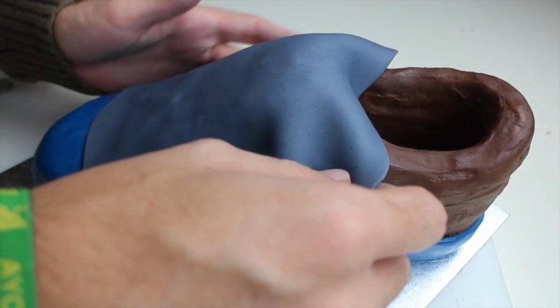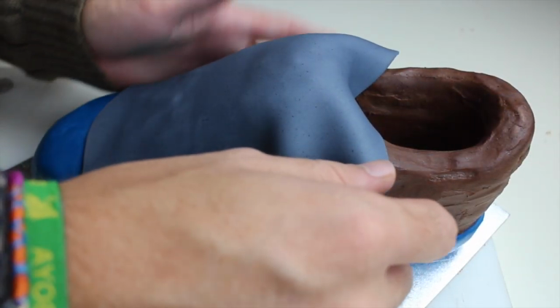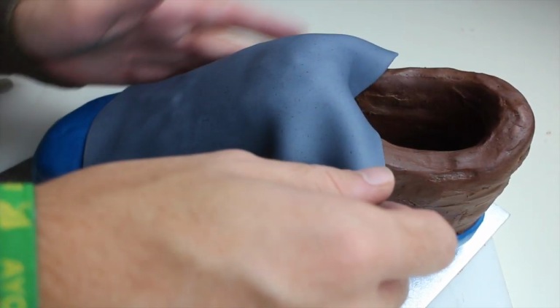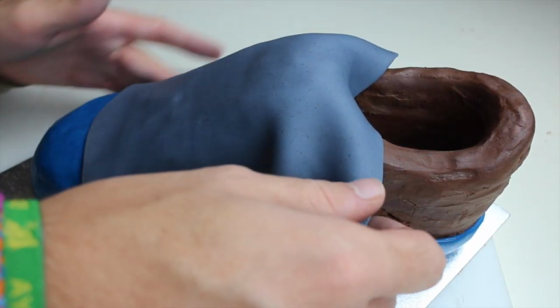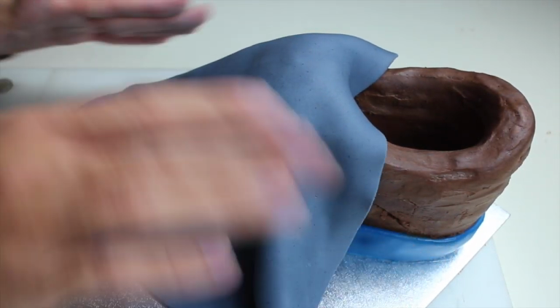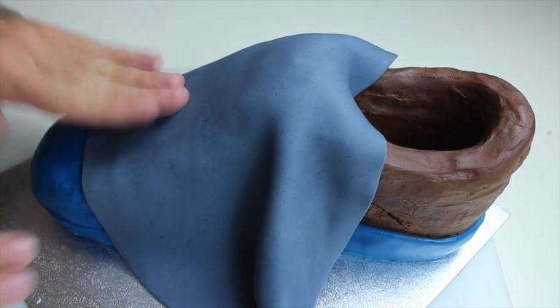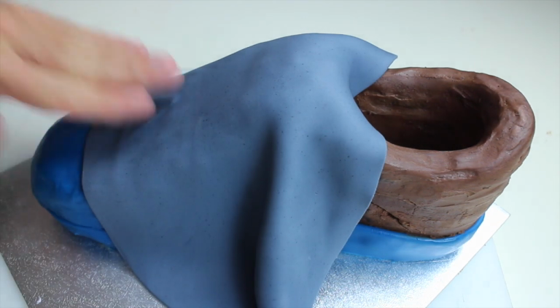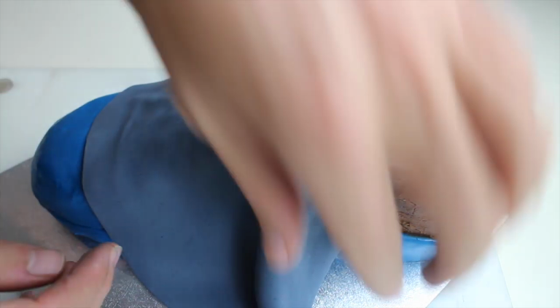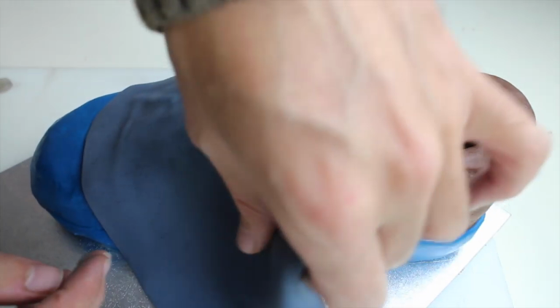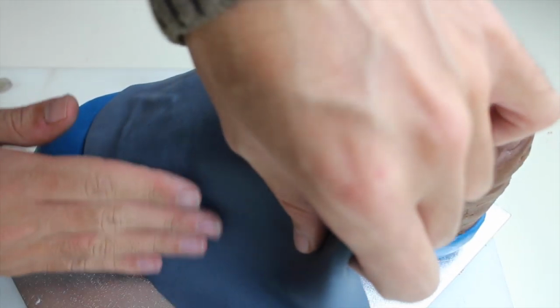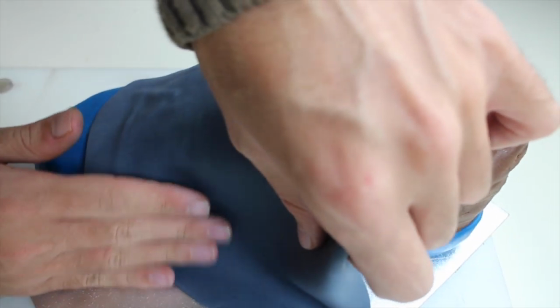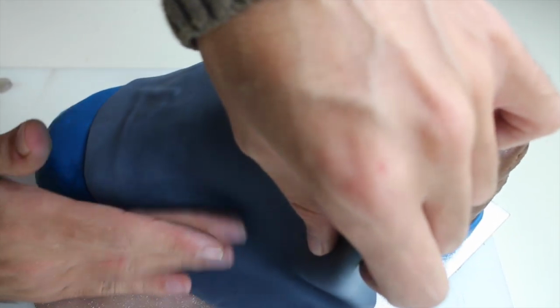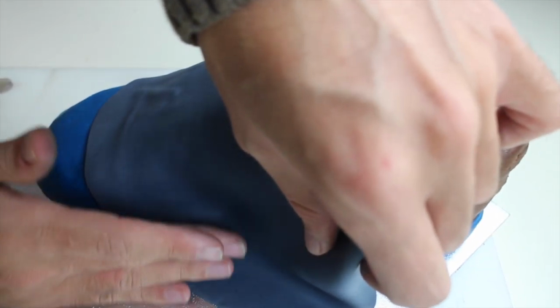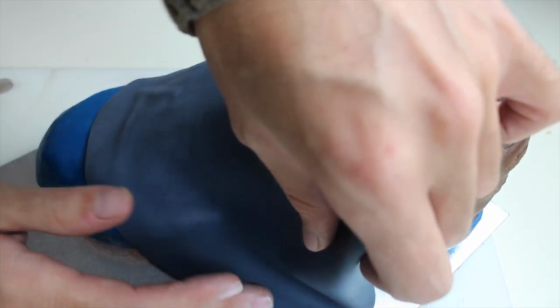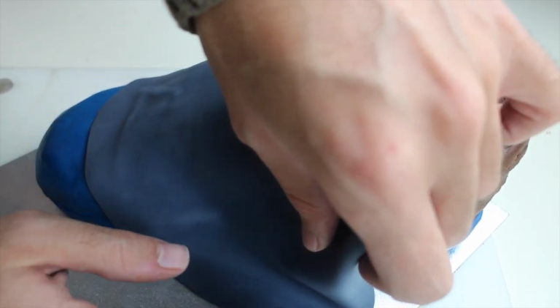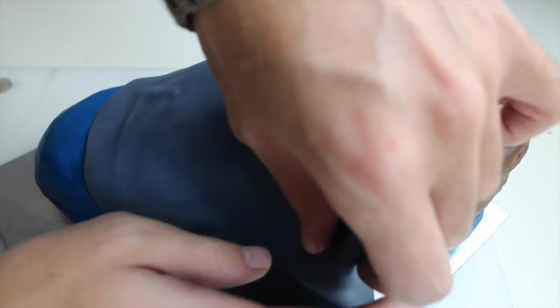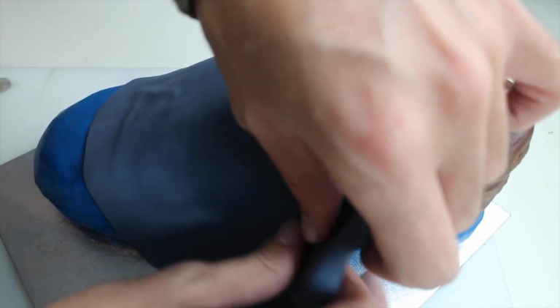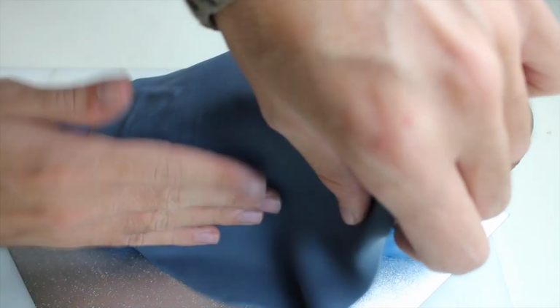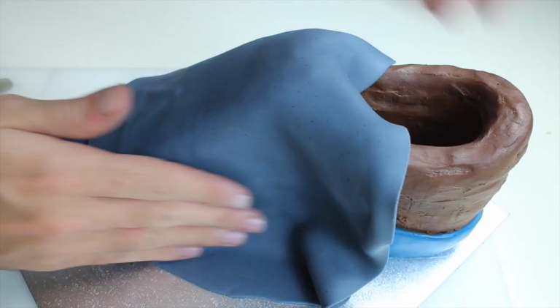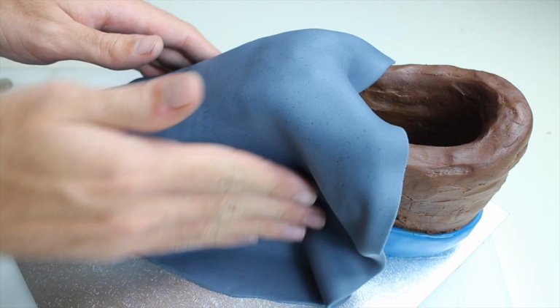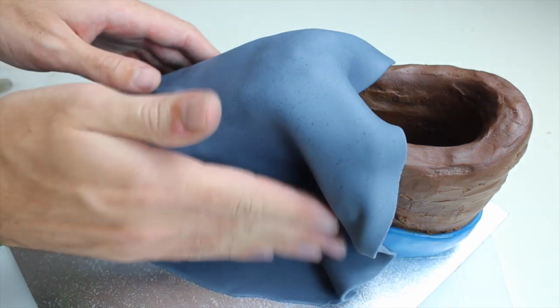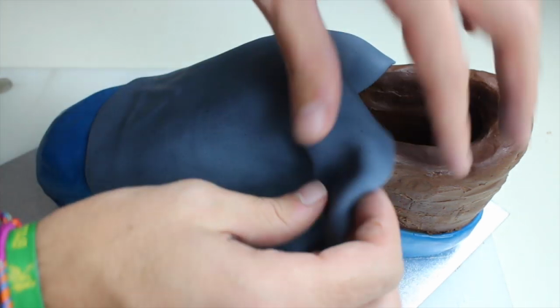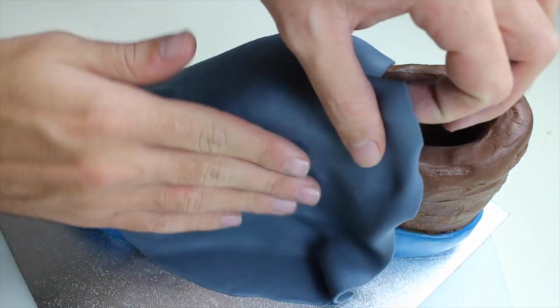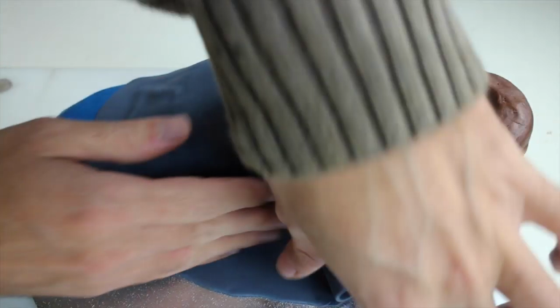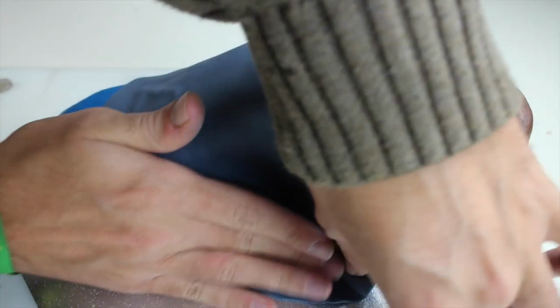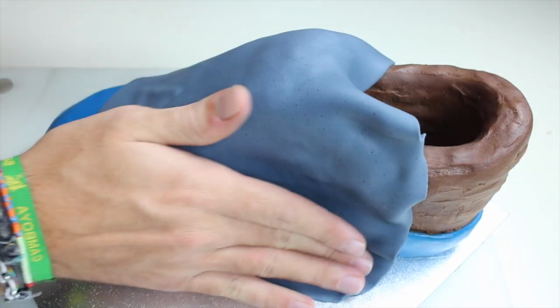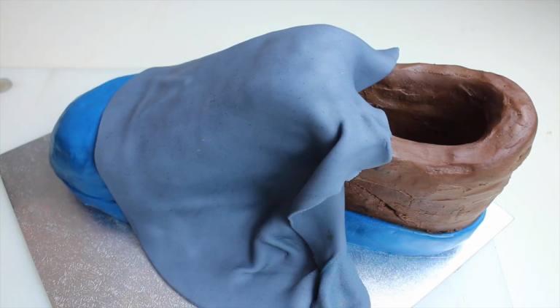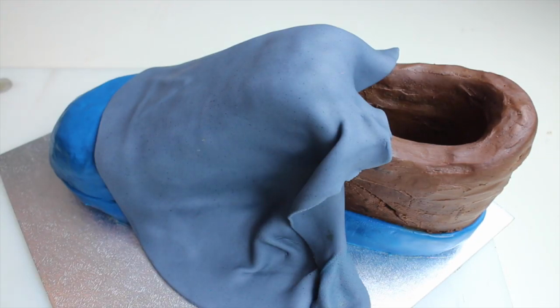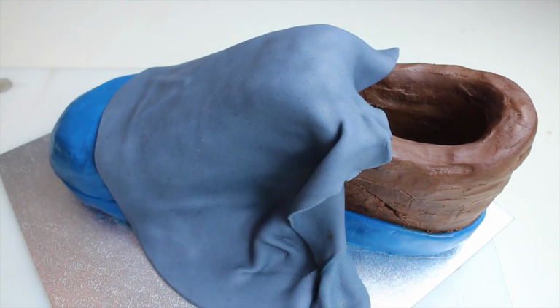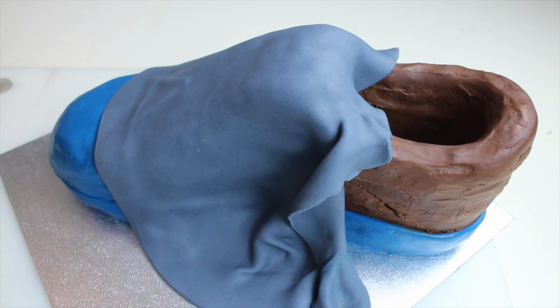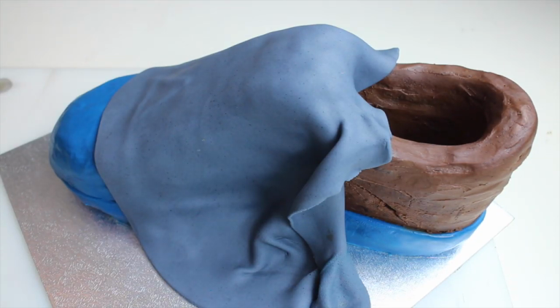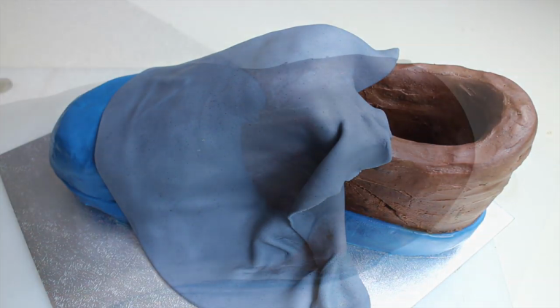Use some dark grey fondant for the top of the shoe. You can use the colors you like — this is just a guide for you. Cut out whatever is left over.